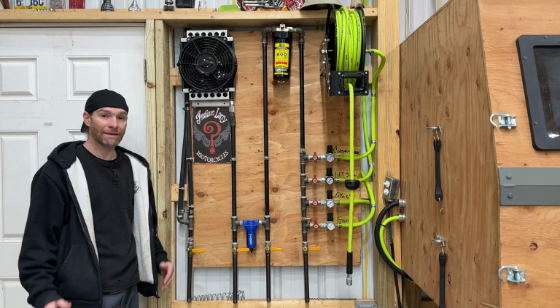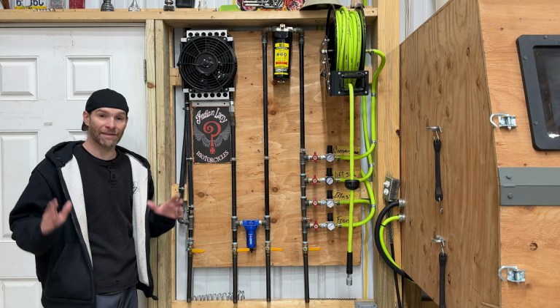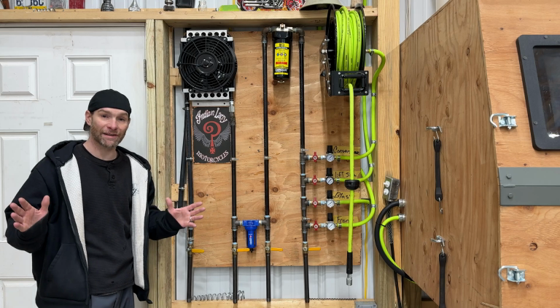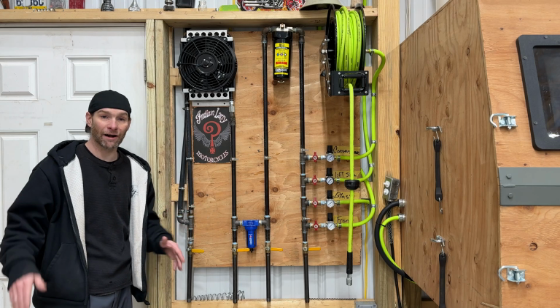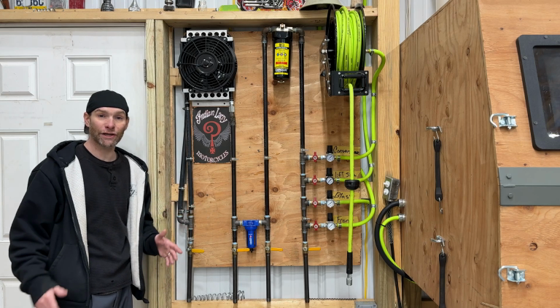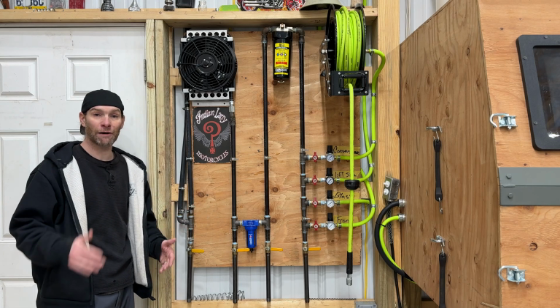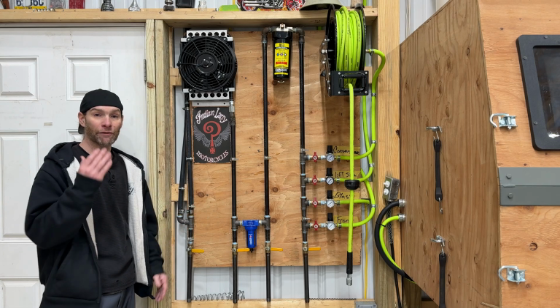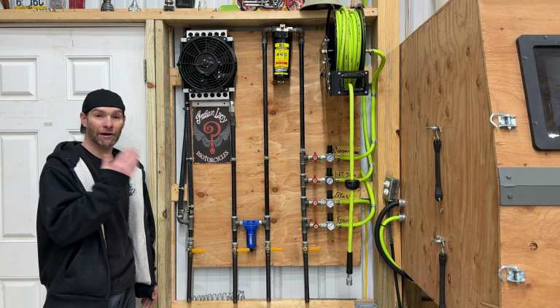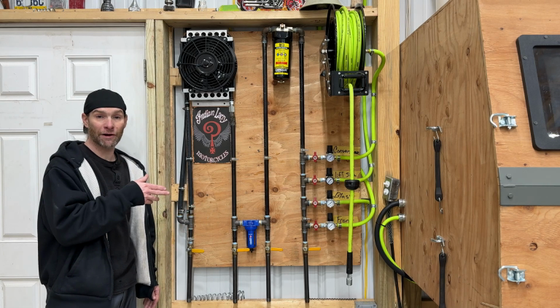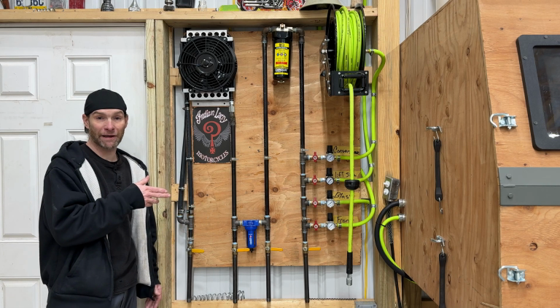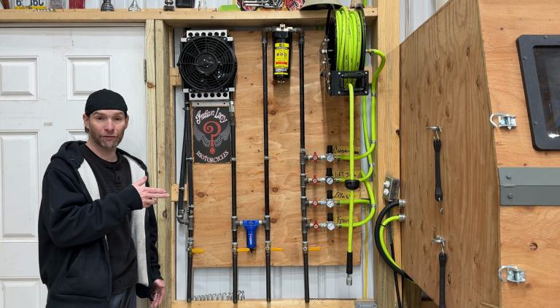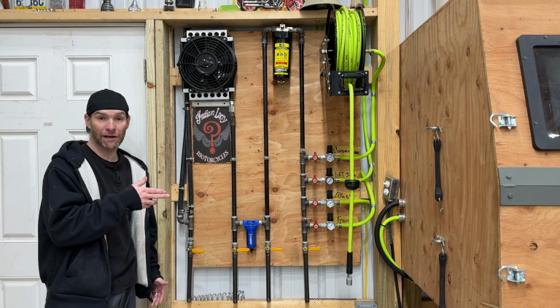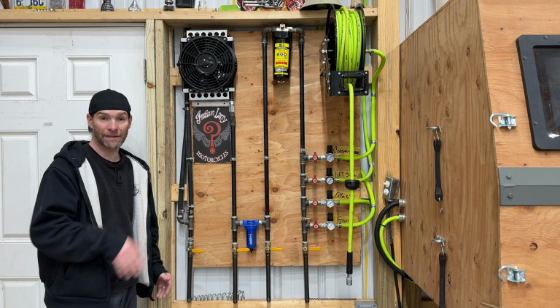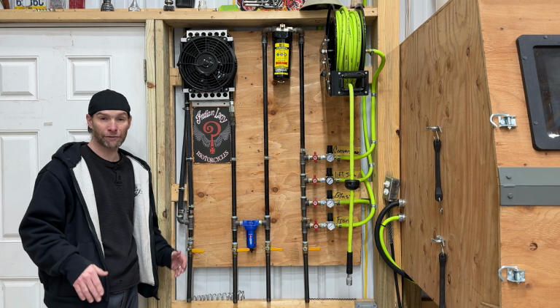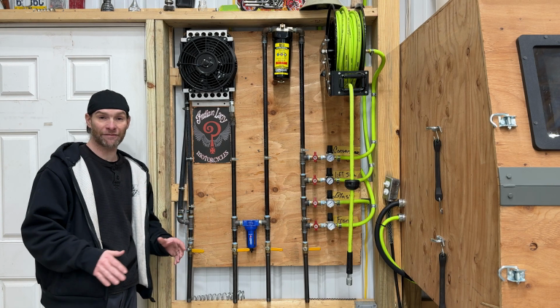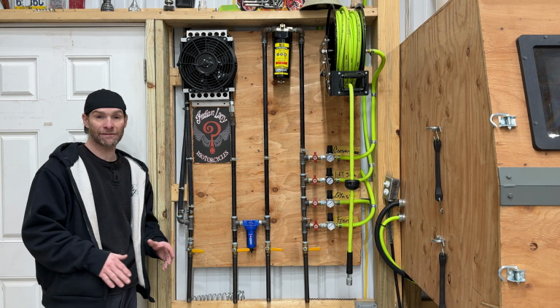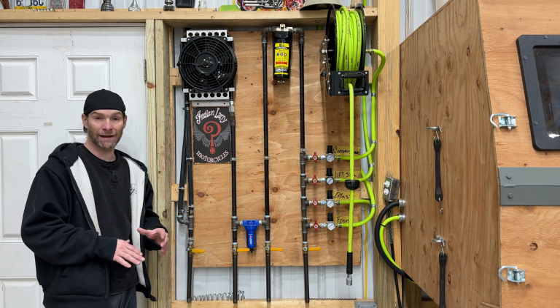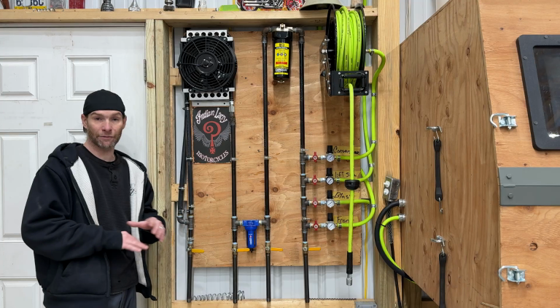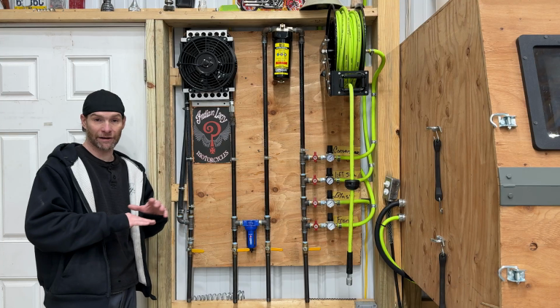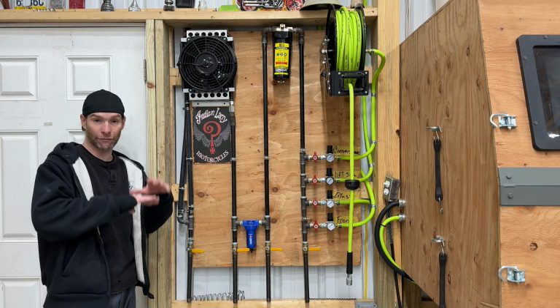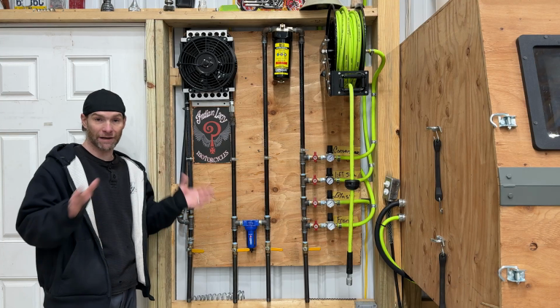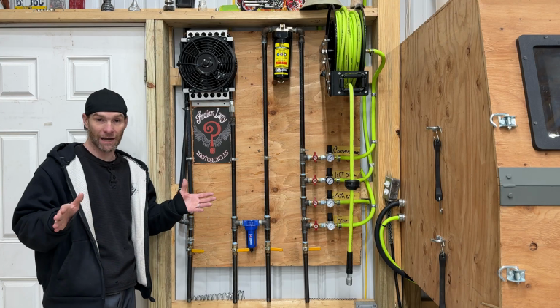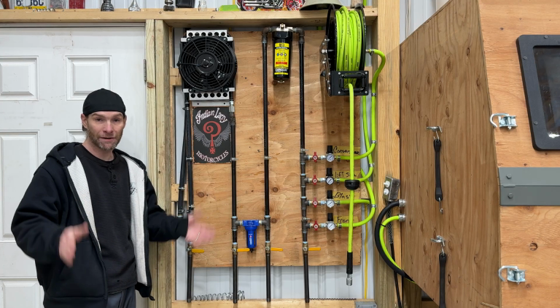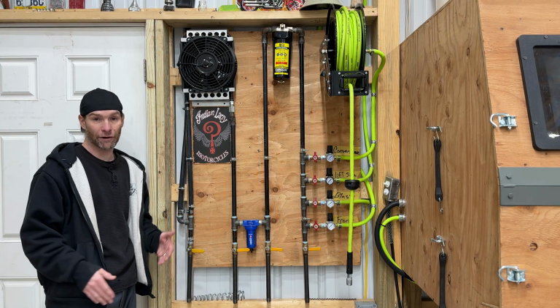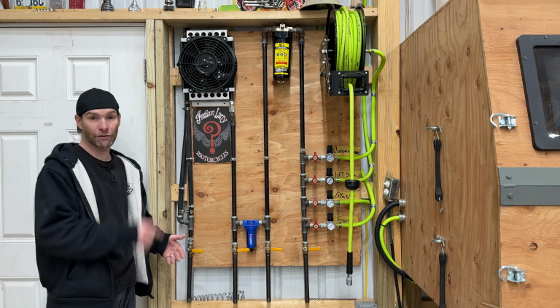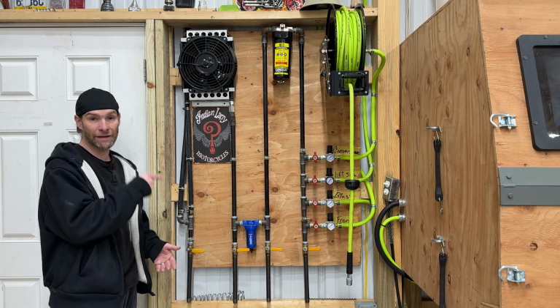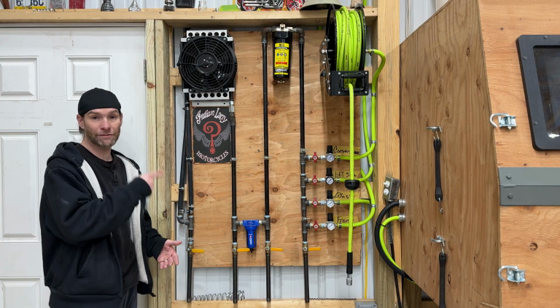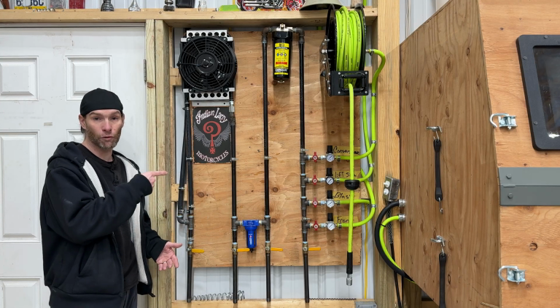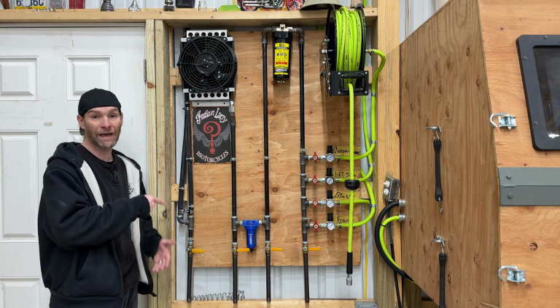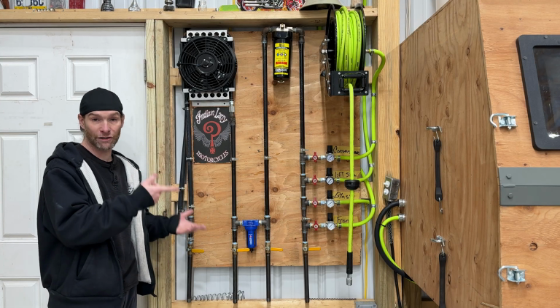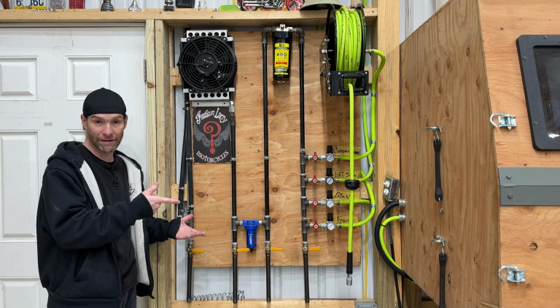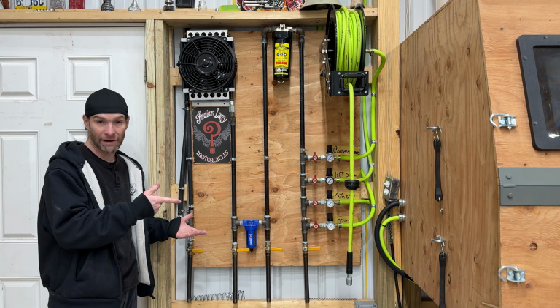In this video, I'm going to show you how I built this air compressor manifold setup that not only feeds pneumatic compressed air throughout my shop, but also cleans, cools, and dries the air.